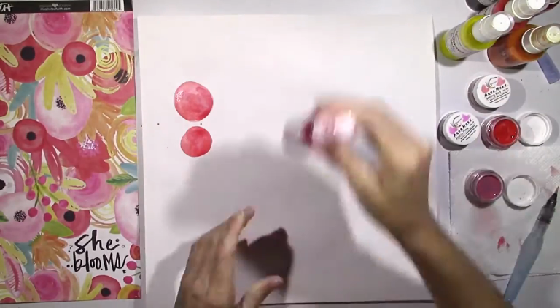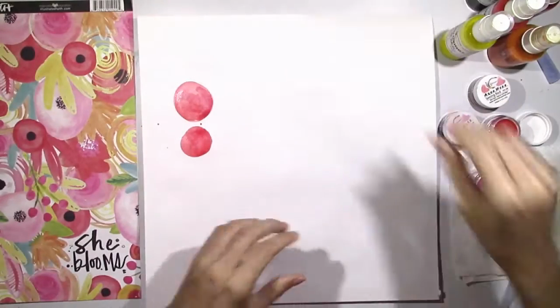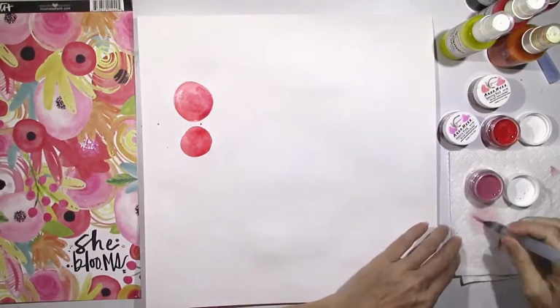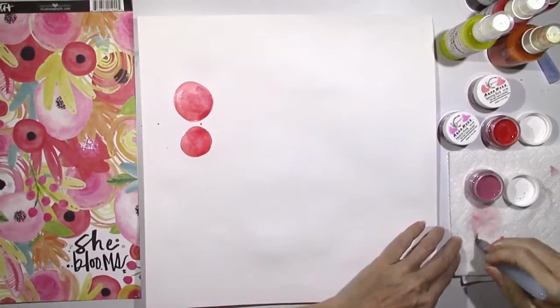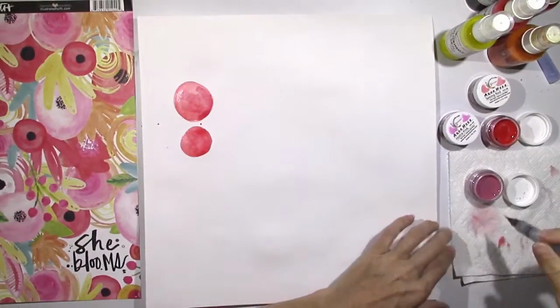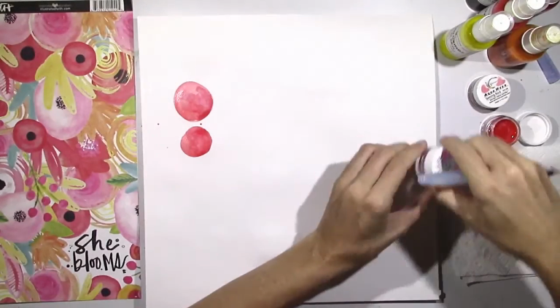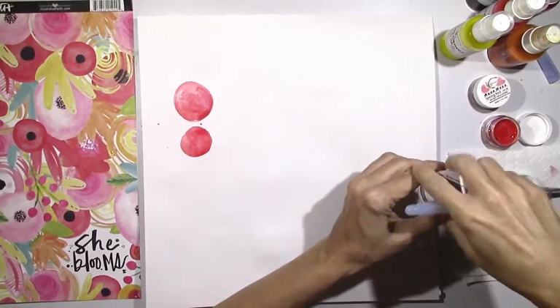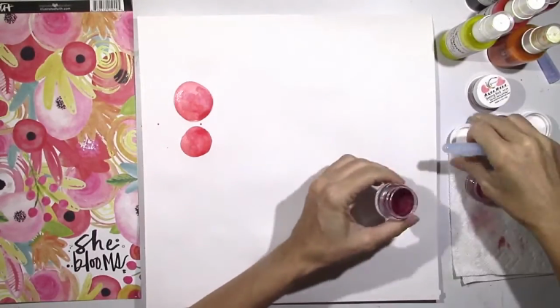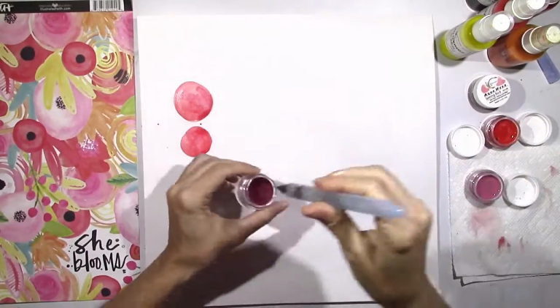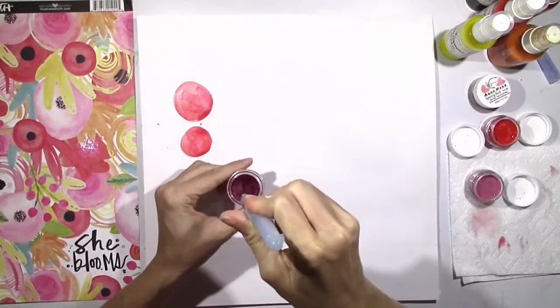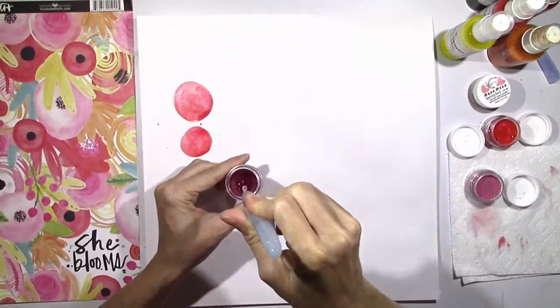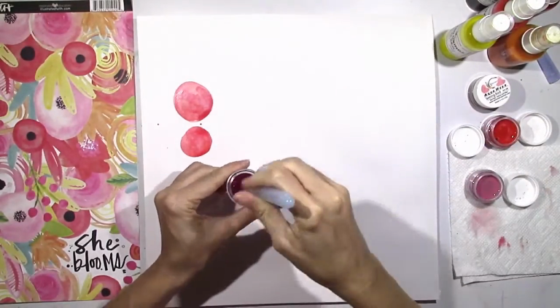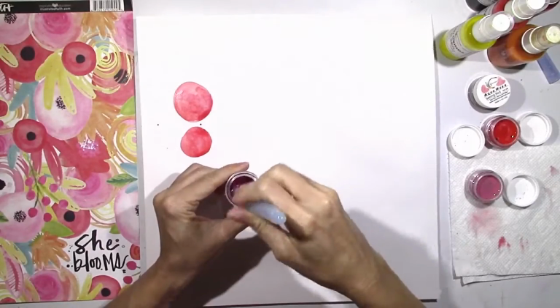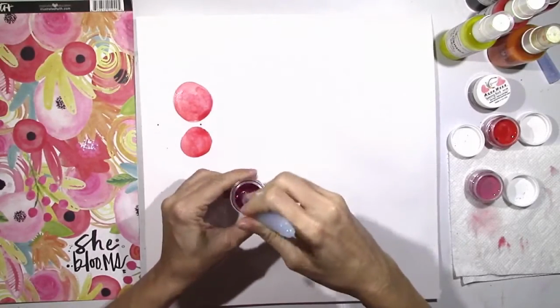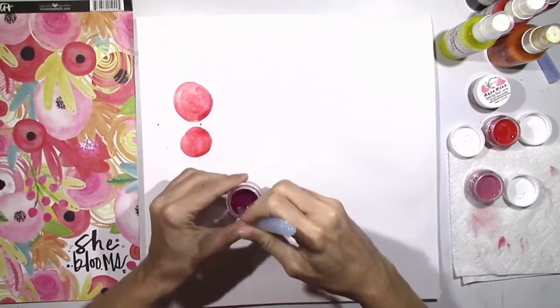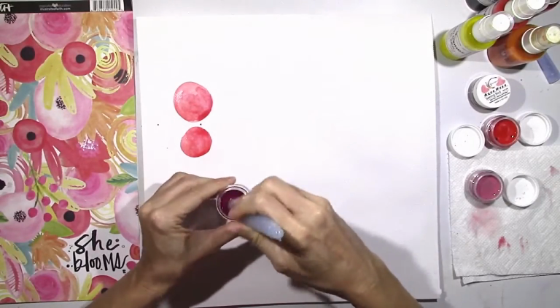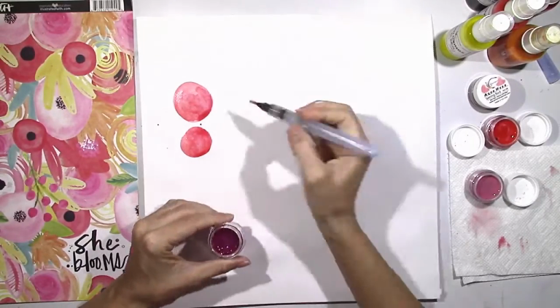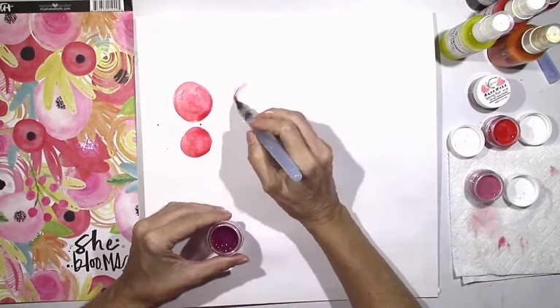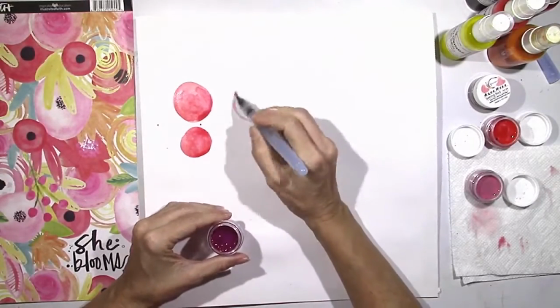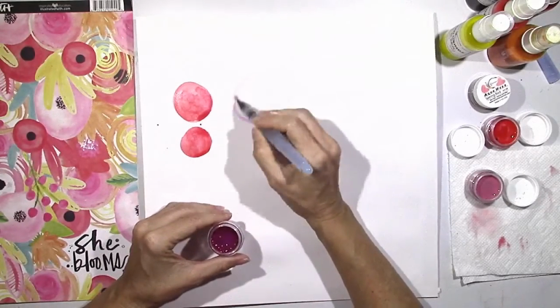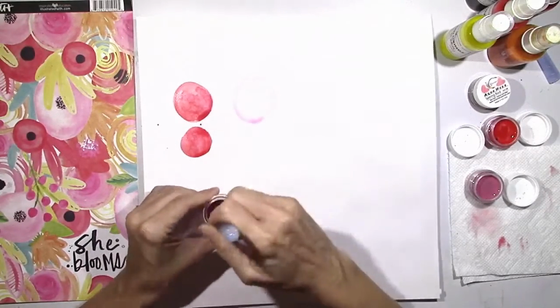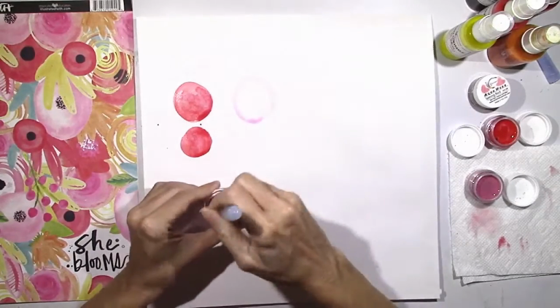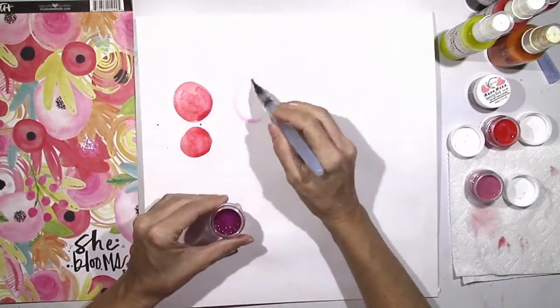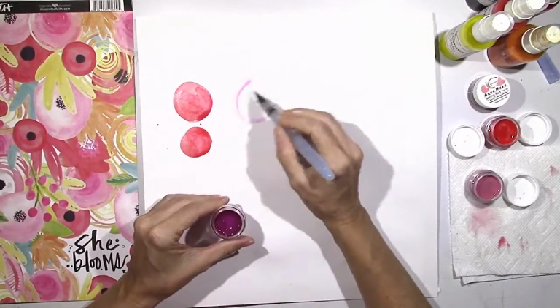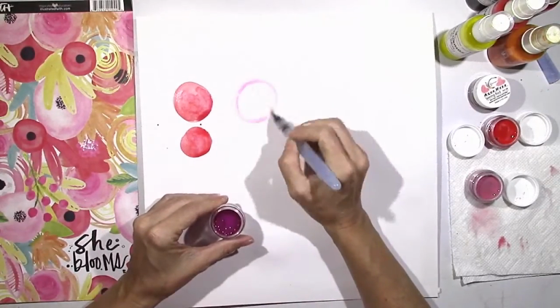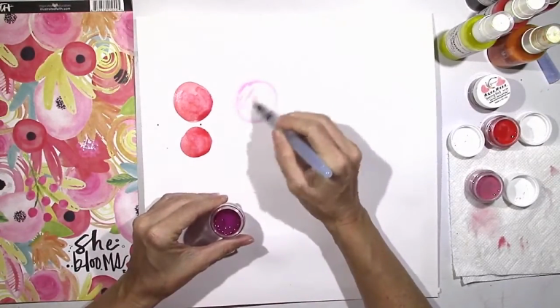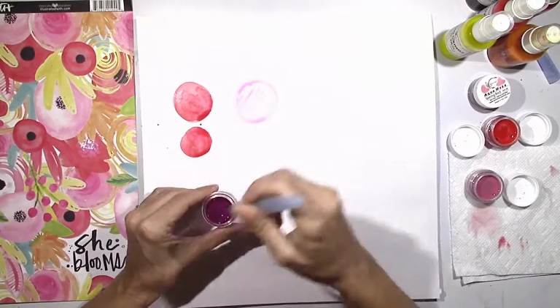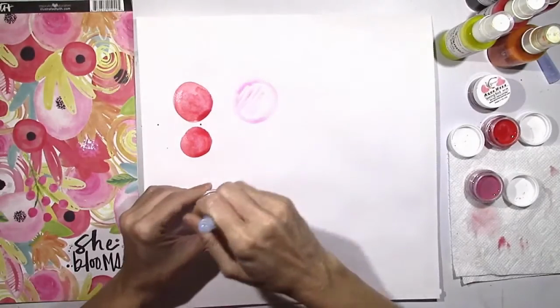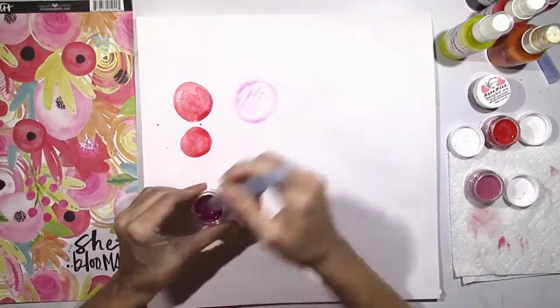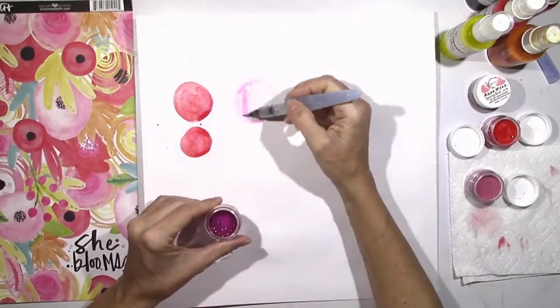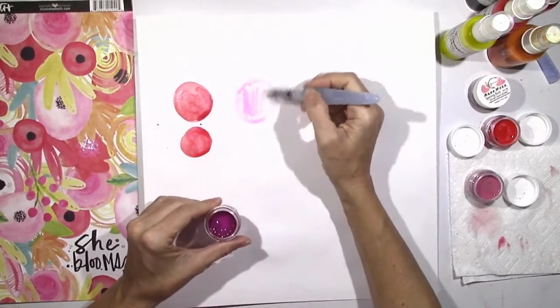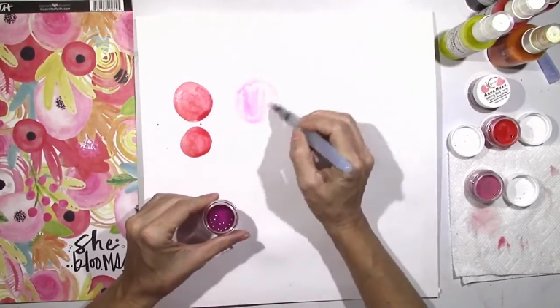It's okay if it gets kind of out of the circle area because I'm just going to cut these out. They actually turned out really cute and I think they would look really good on a project as embellishments.